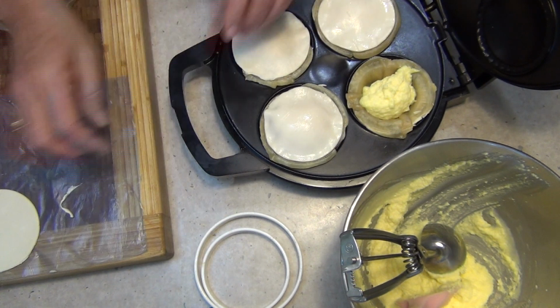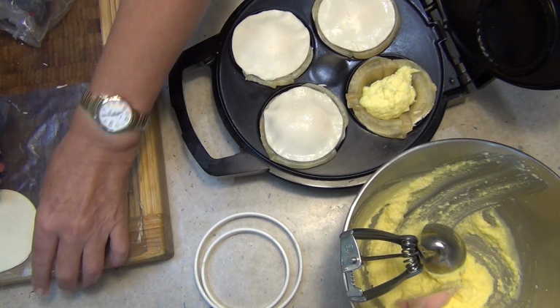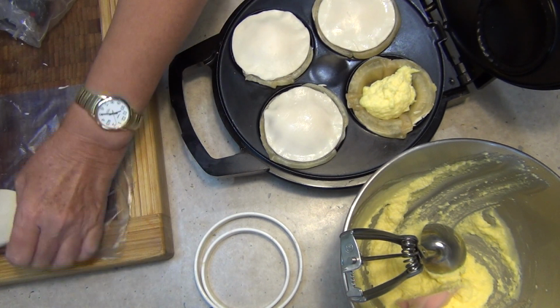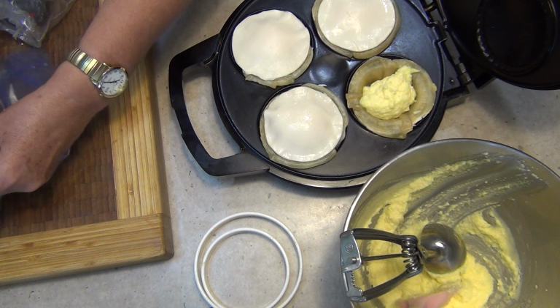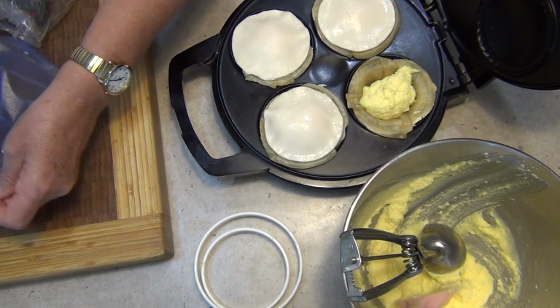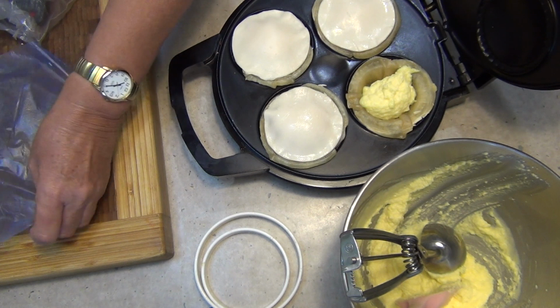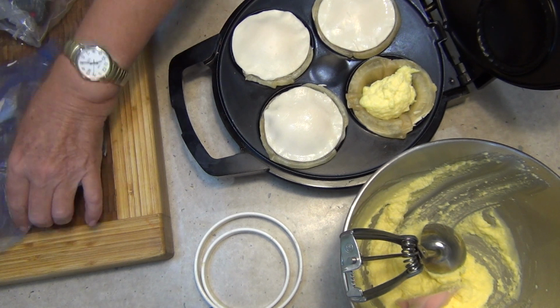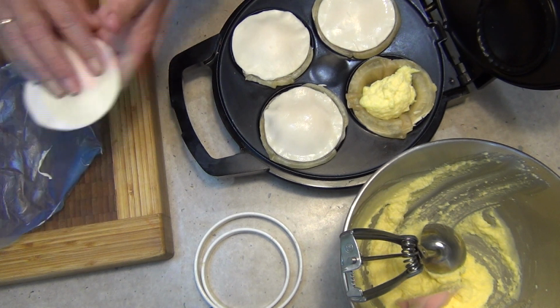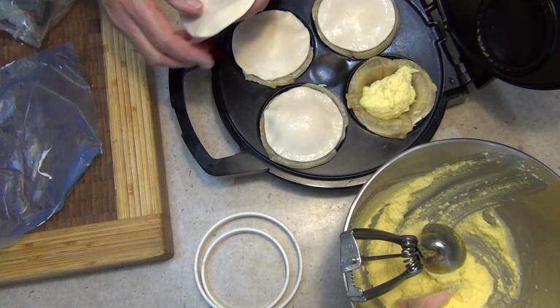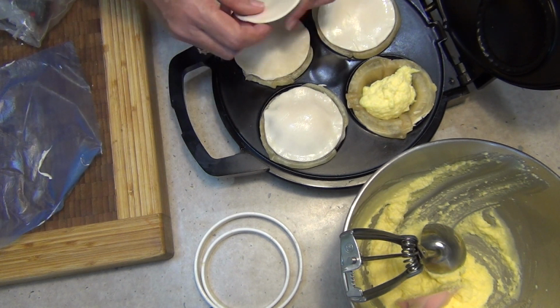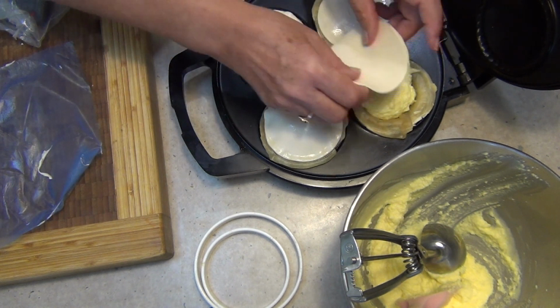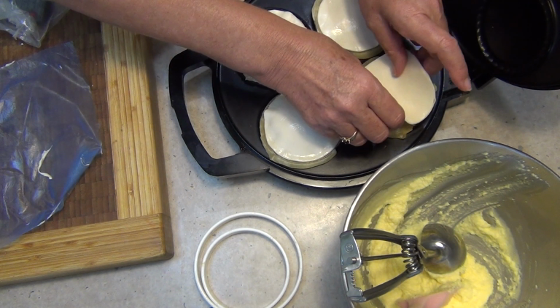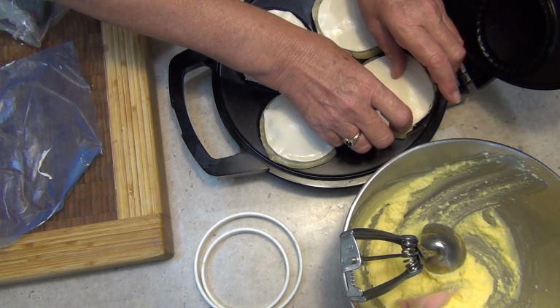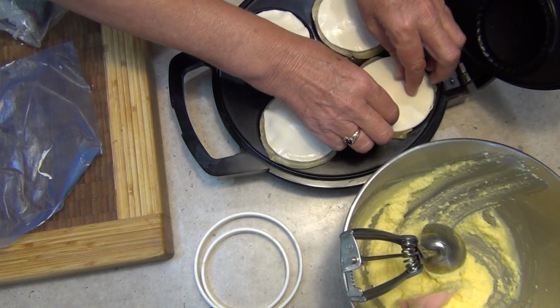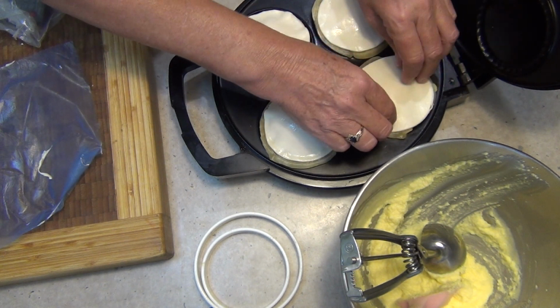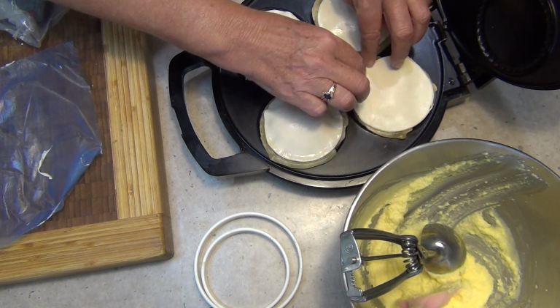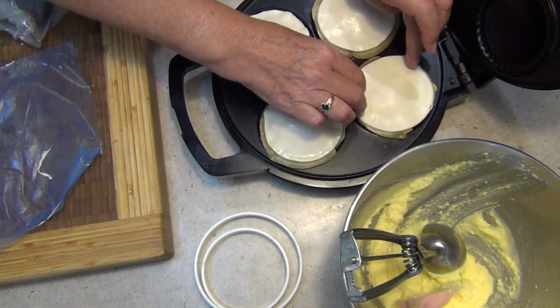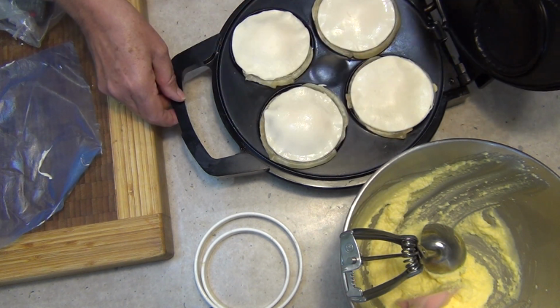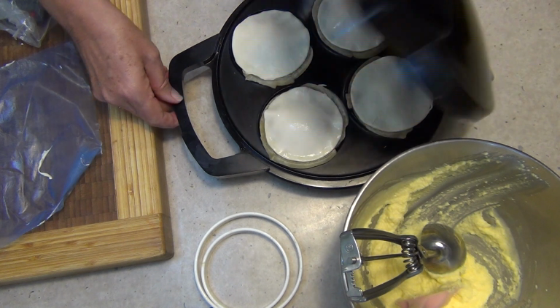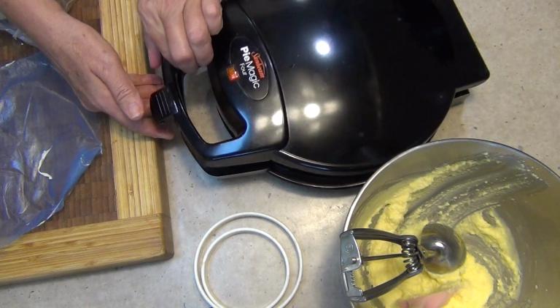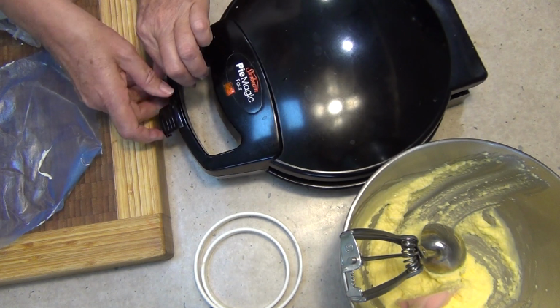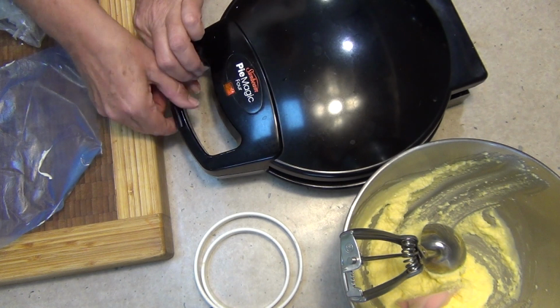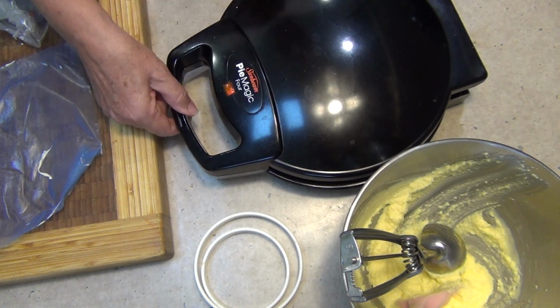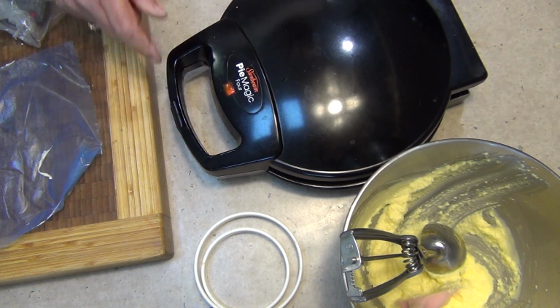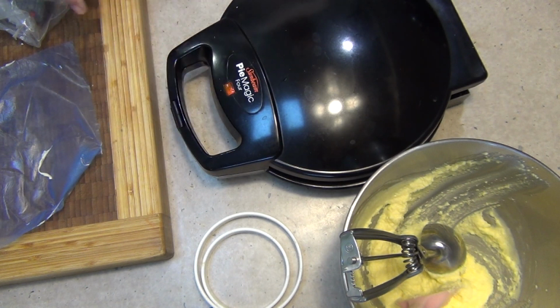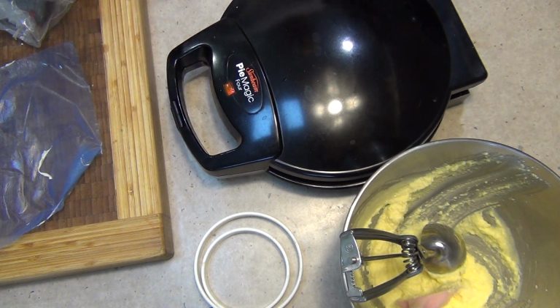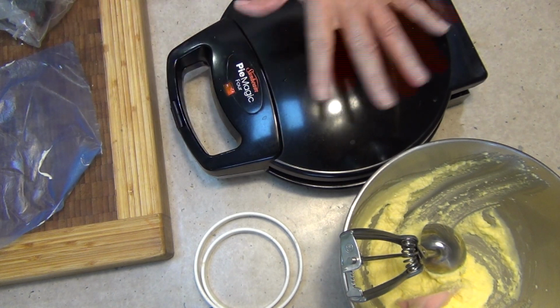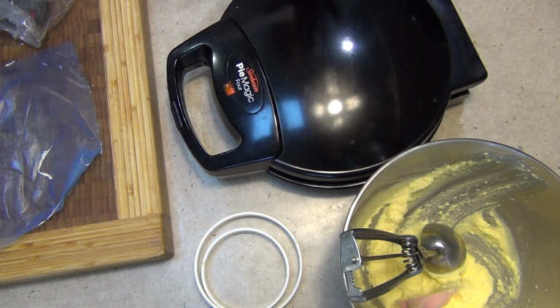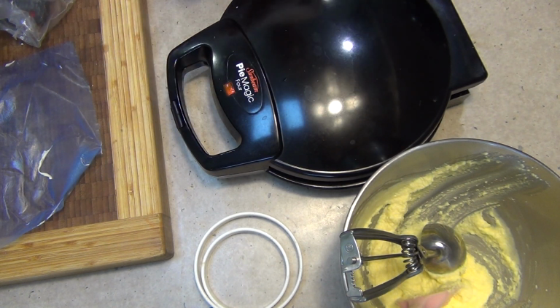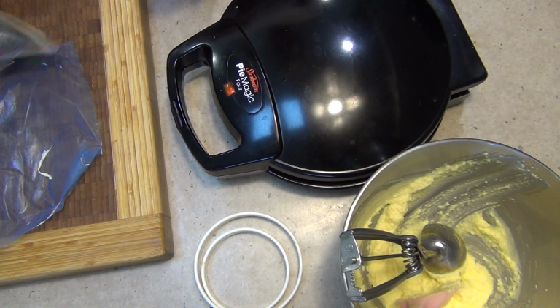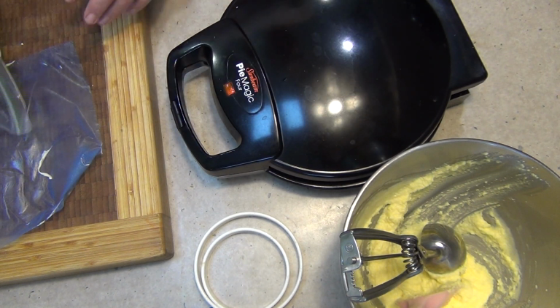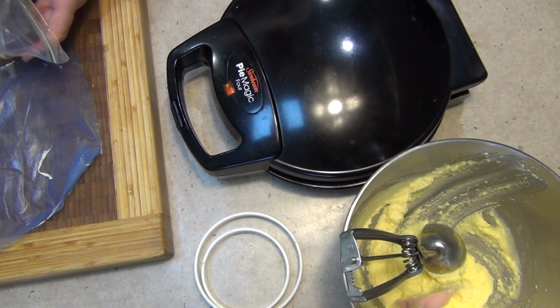You can ice these with some passion fruit icing to make them look quite authentic, or you can just dust them with some icing sugar — whatever you like. Just close the lid and we're going to cook them for about five or so minutes until they're nice and crusty and brown on top.